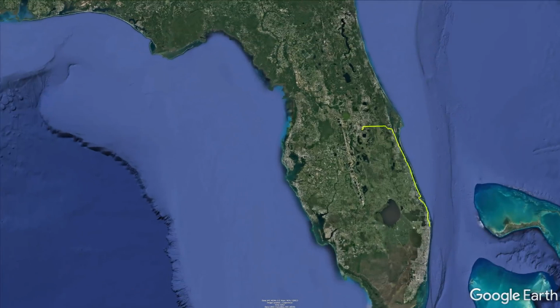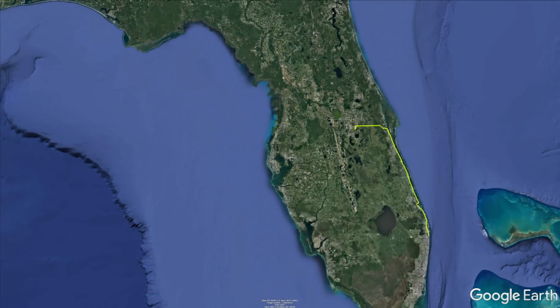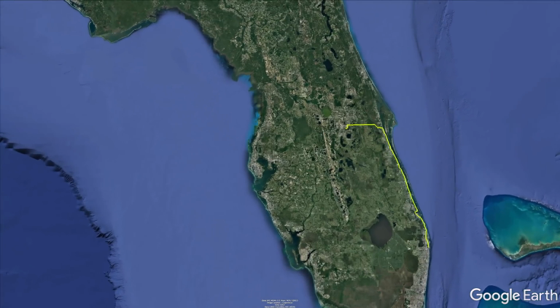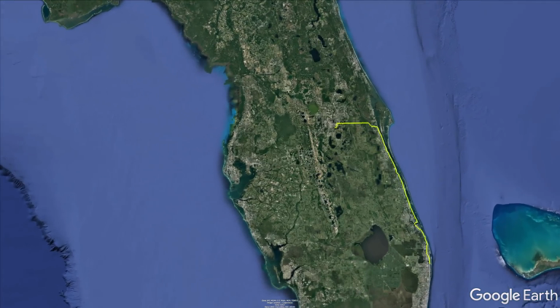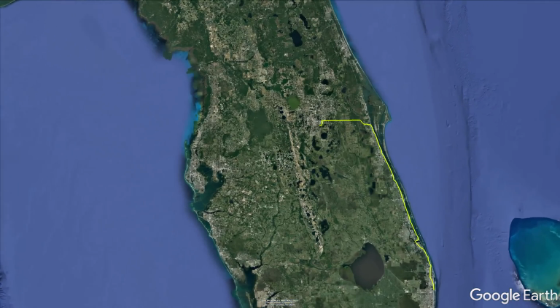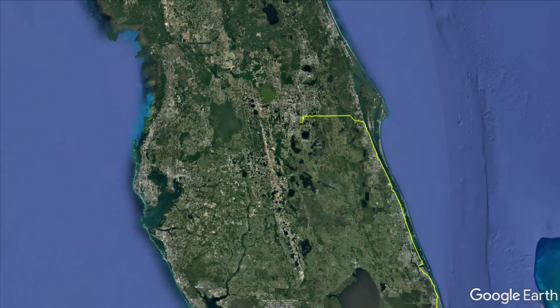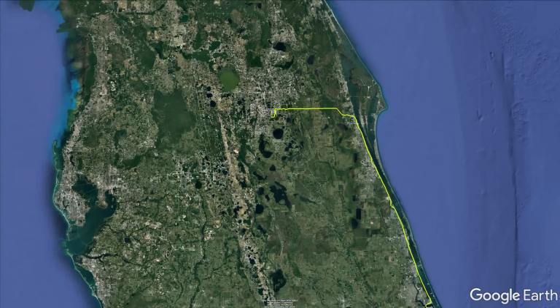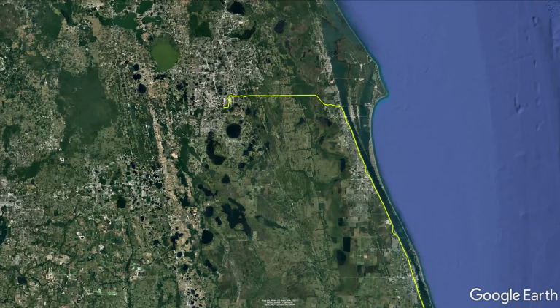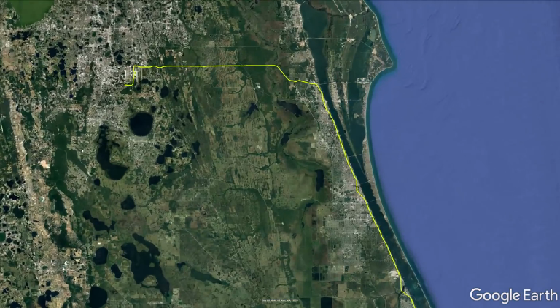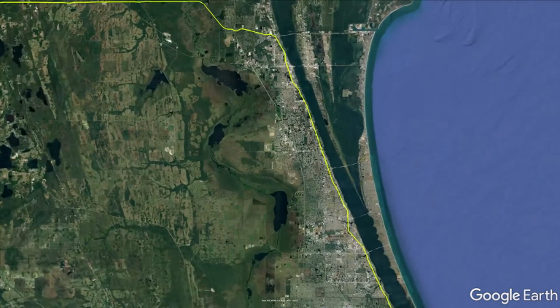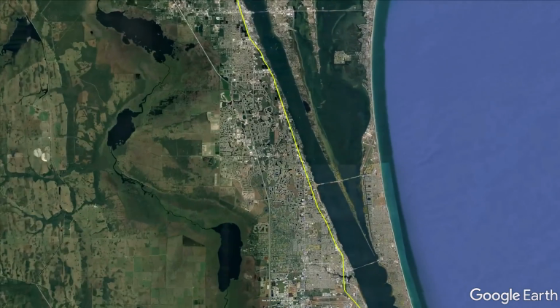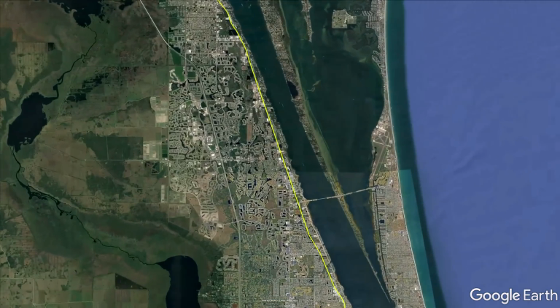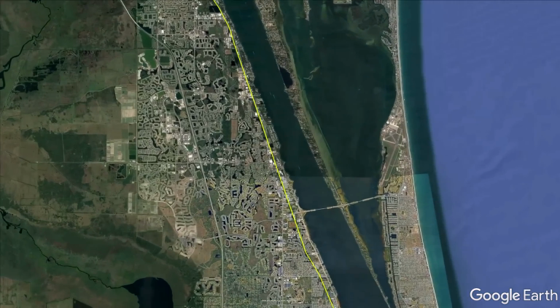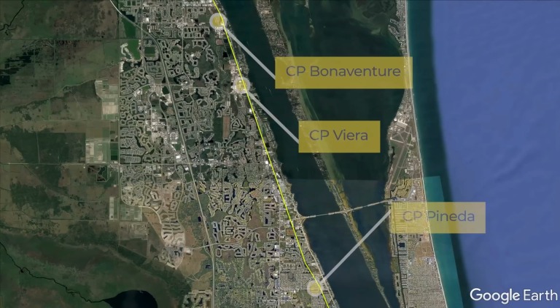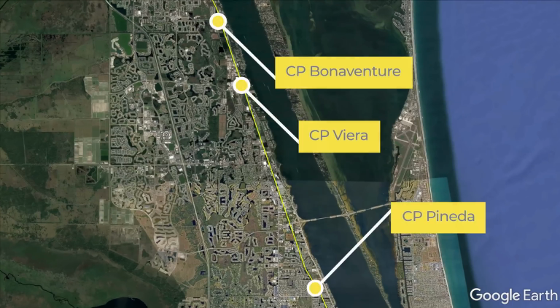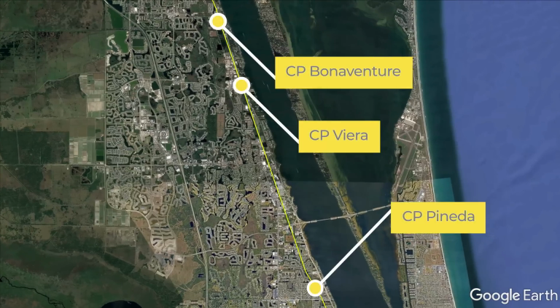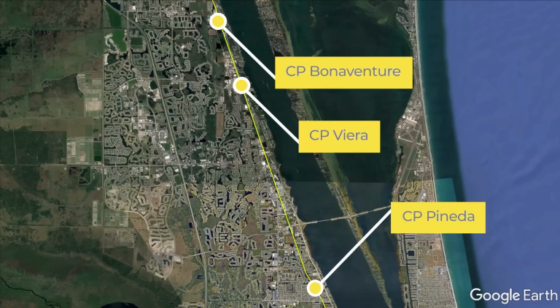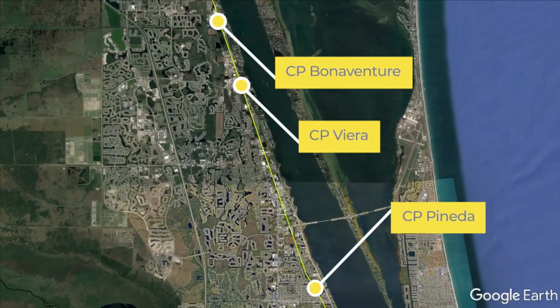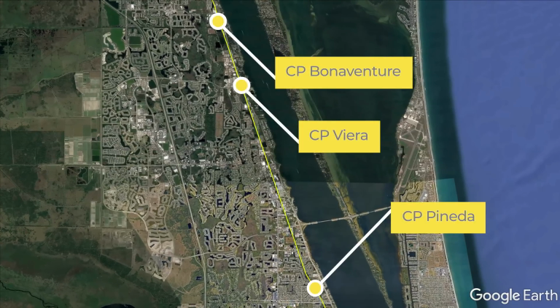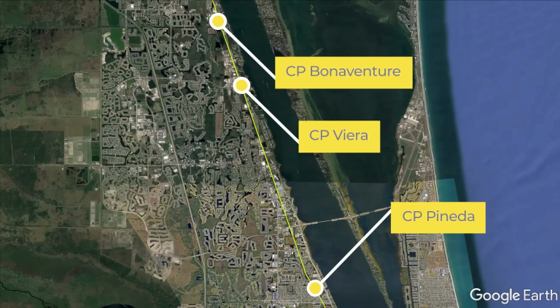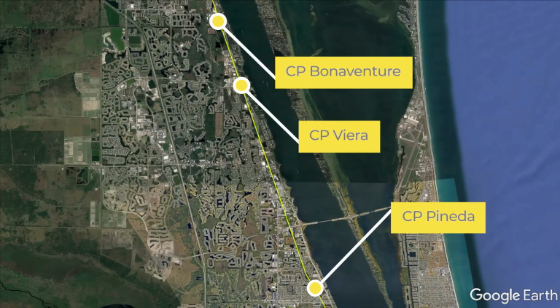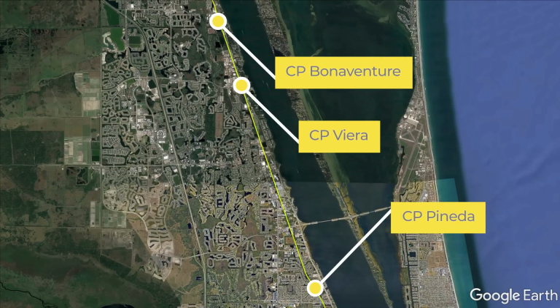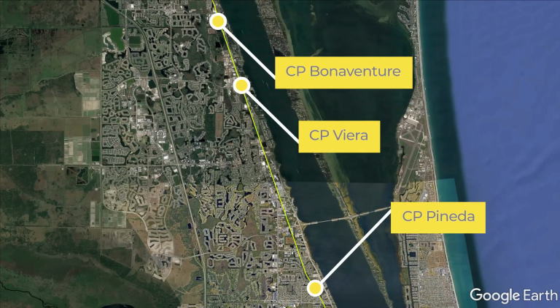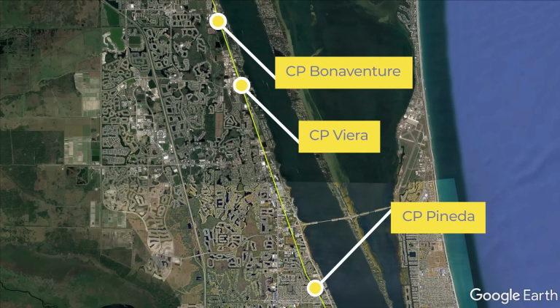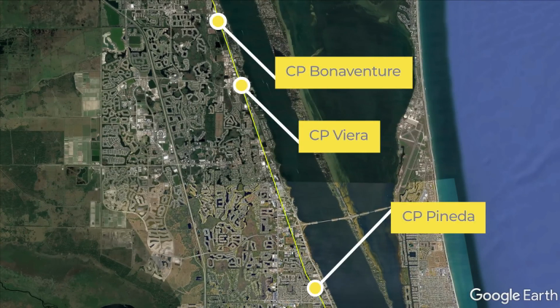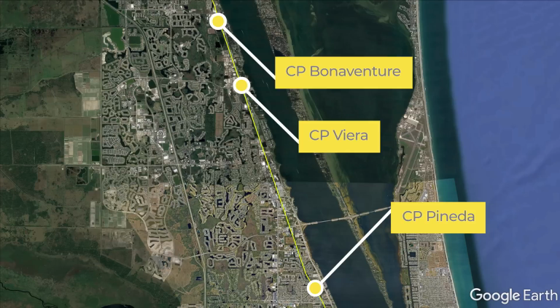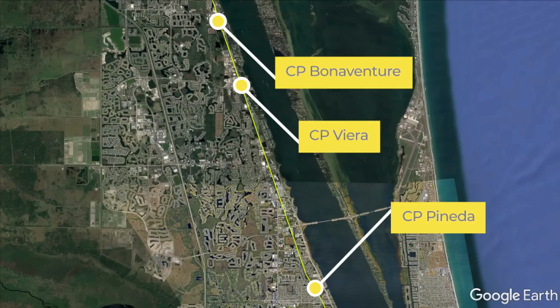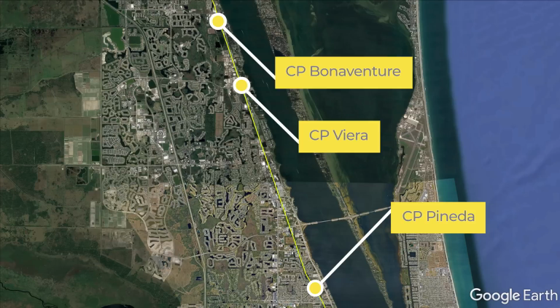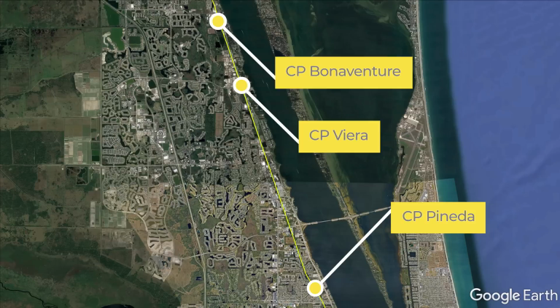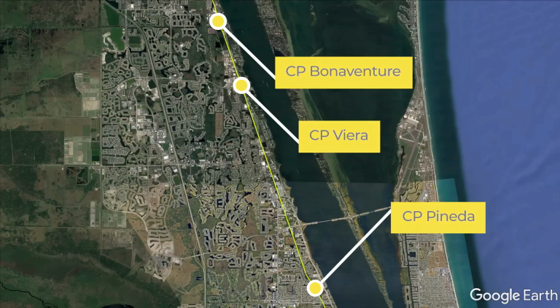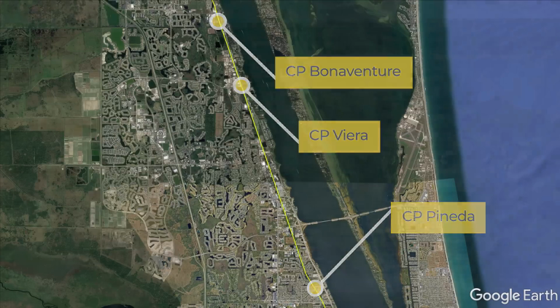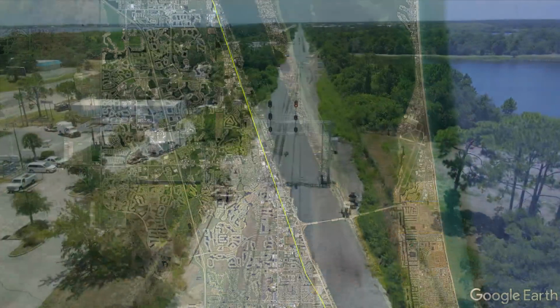It stretches from the new CP Bonaventure crossover in Rockledge near Barnes Blvd to the new CP Pineda in Melbourne near Post Road. It also included the new CP Vieira crossover in Vieira near Vieira Blvd.